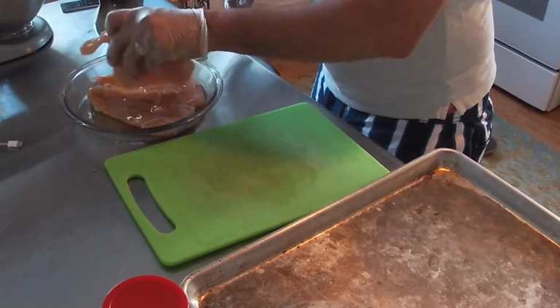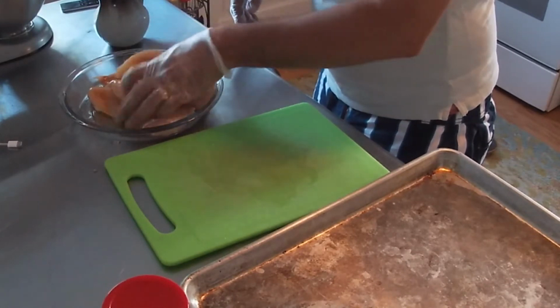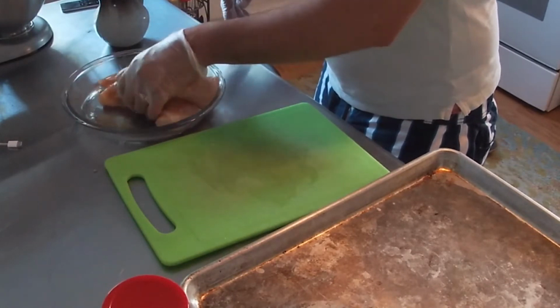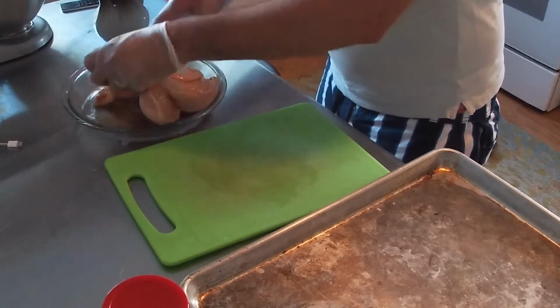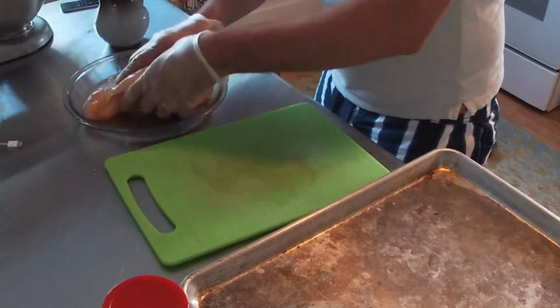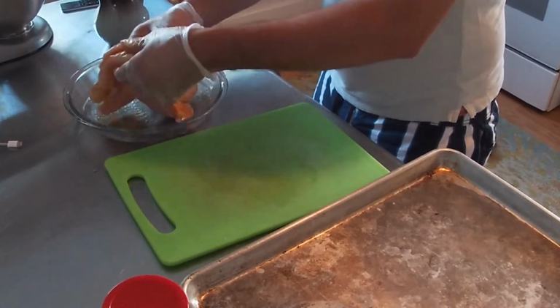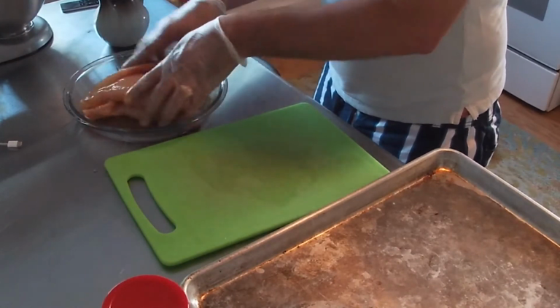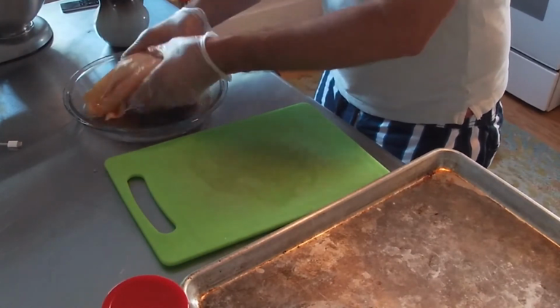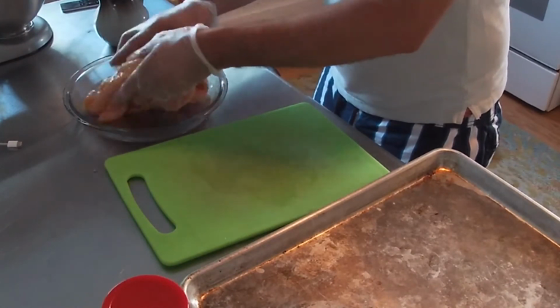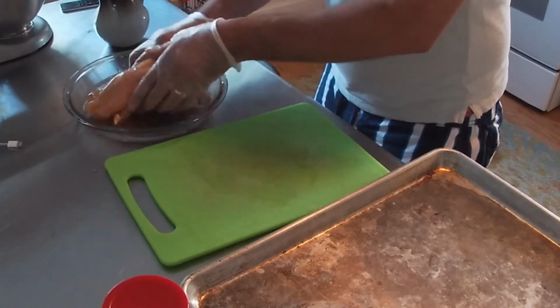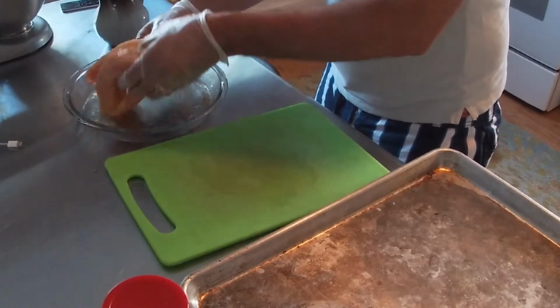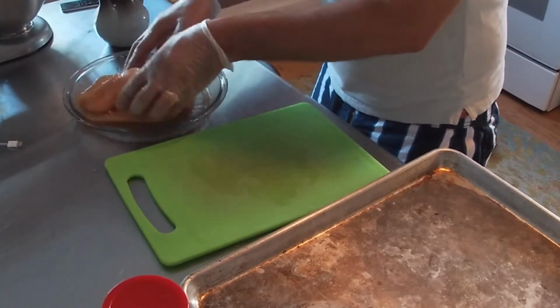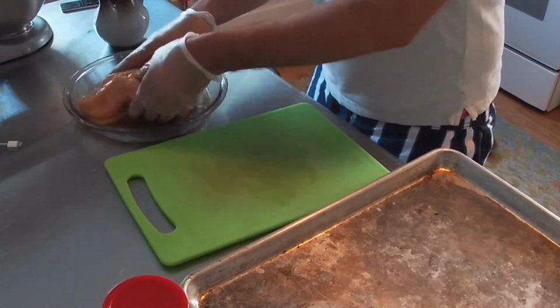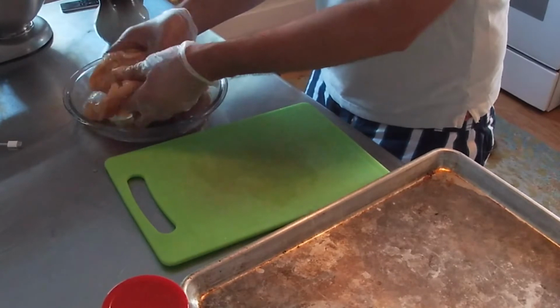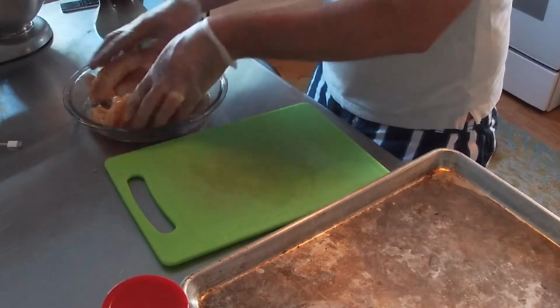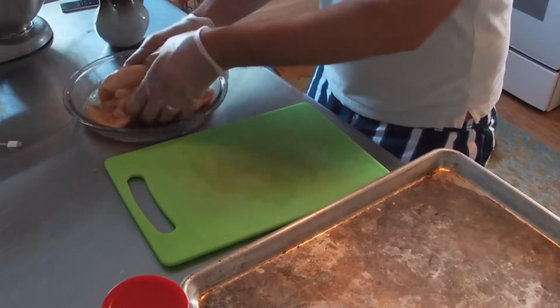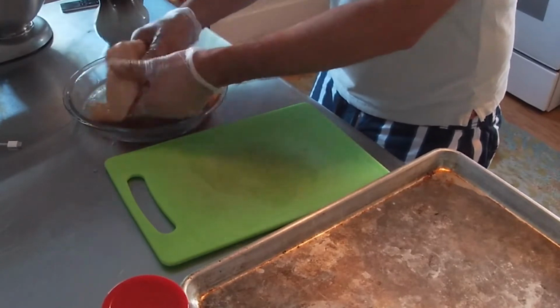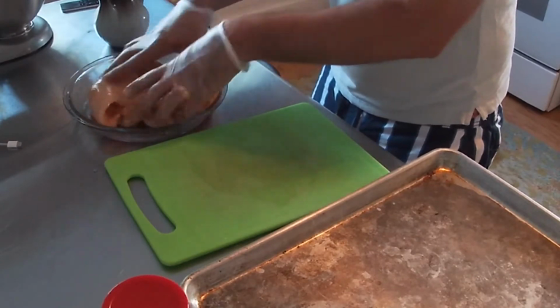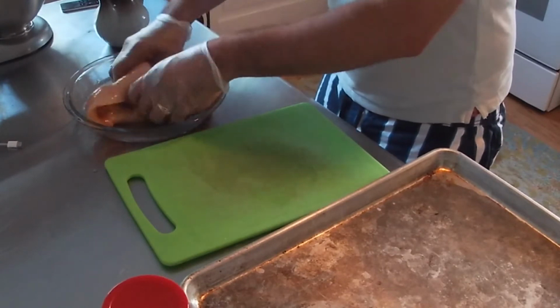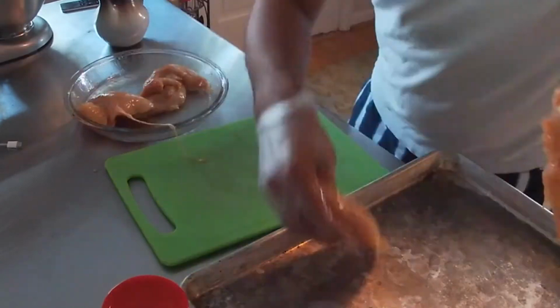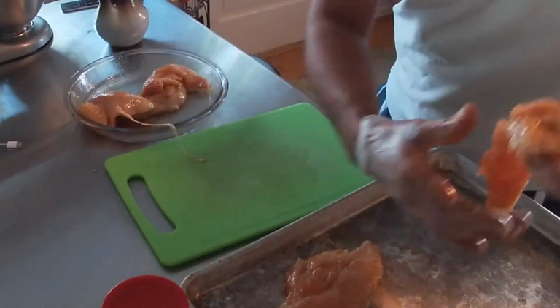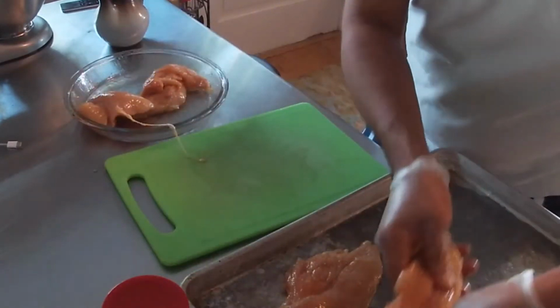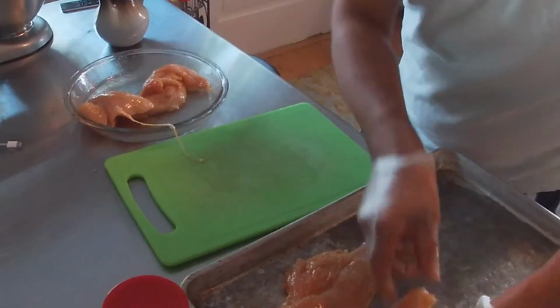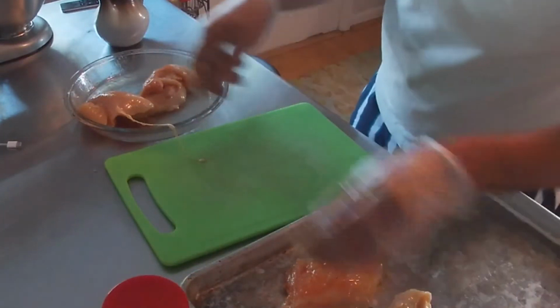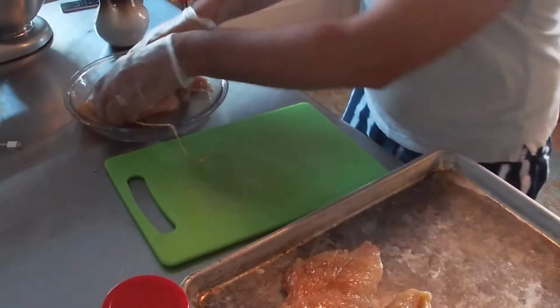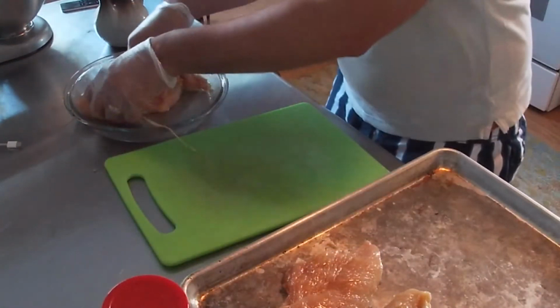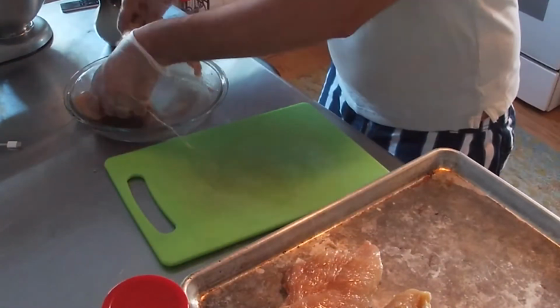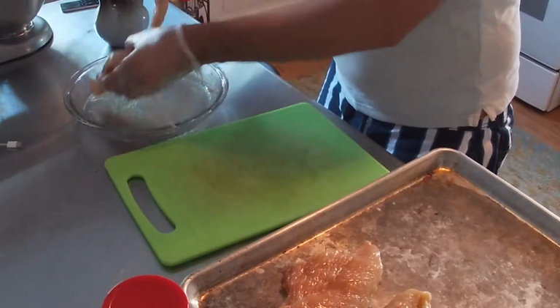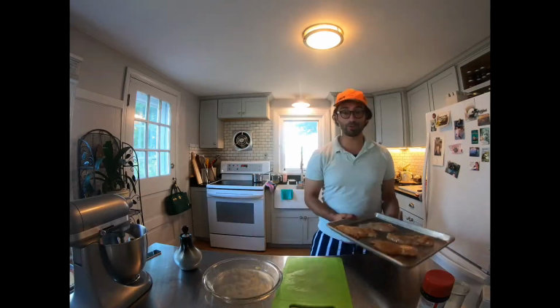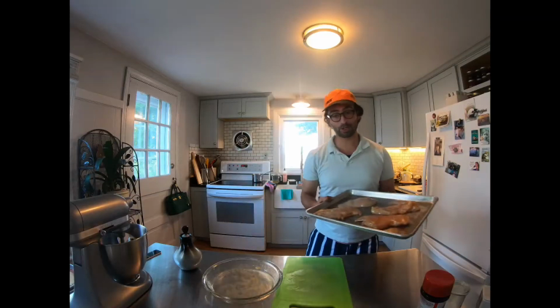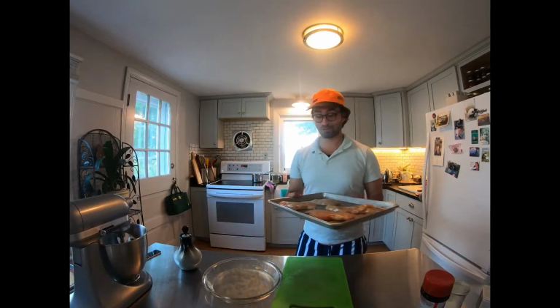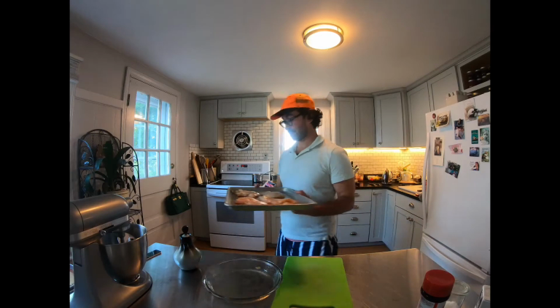Try and be aware of what you touch when you have your hands all covered with chicken juice. Place it right onto a baking sheet and into a 400 degree oven.